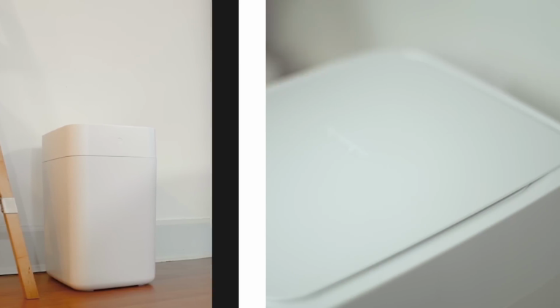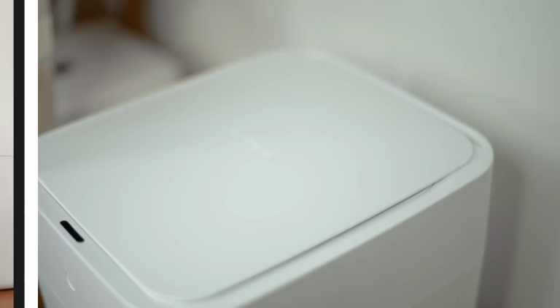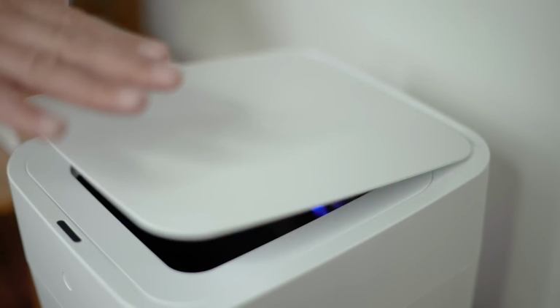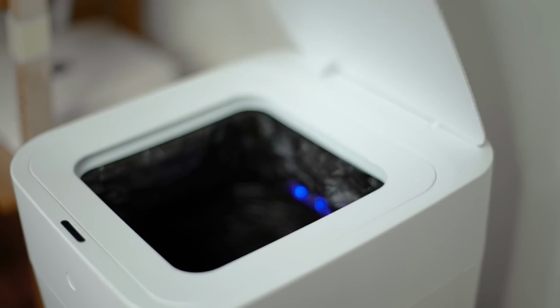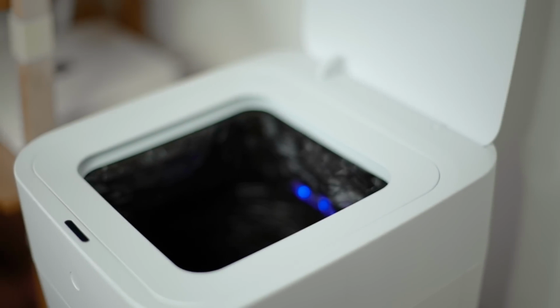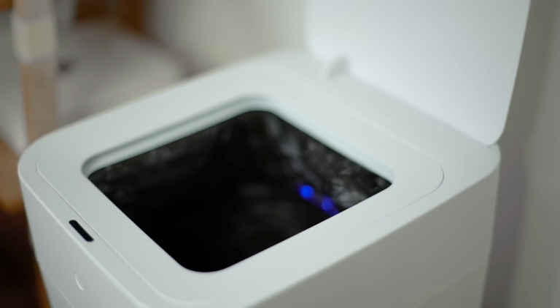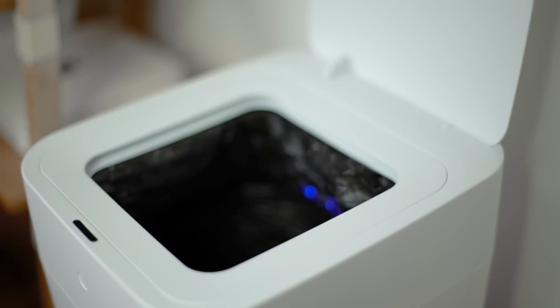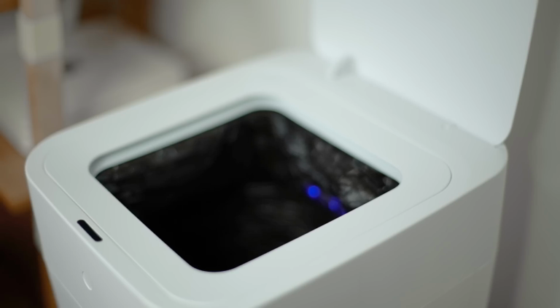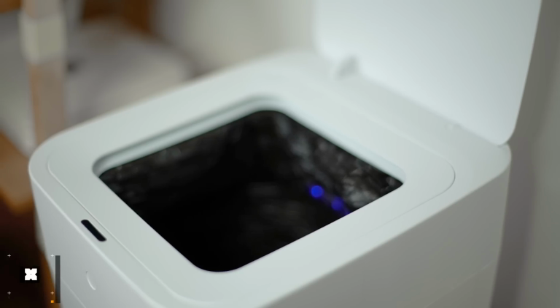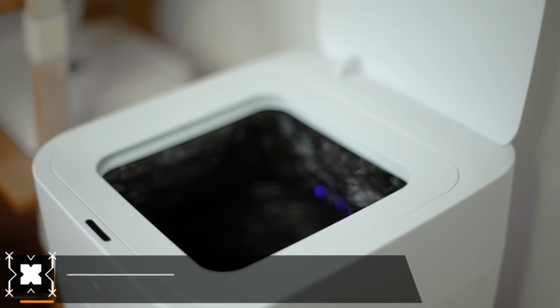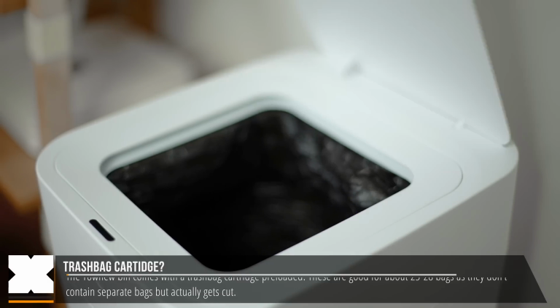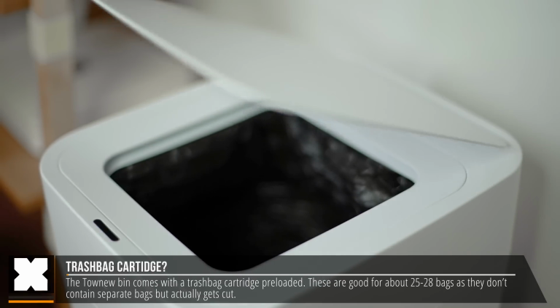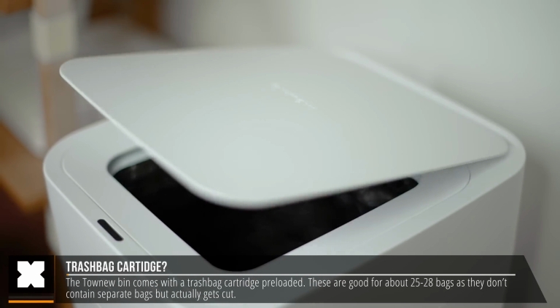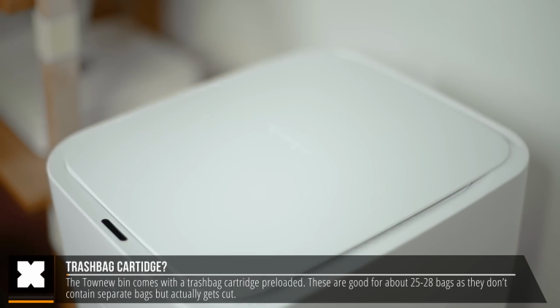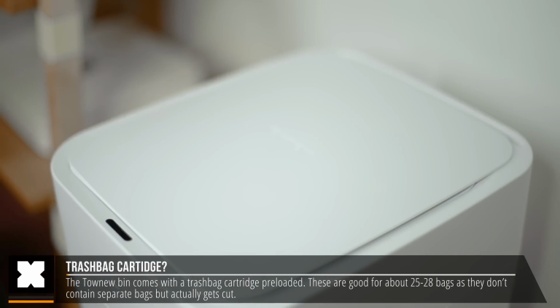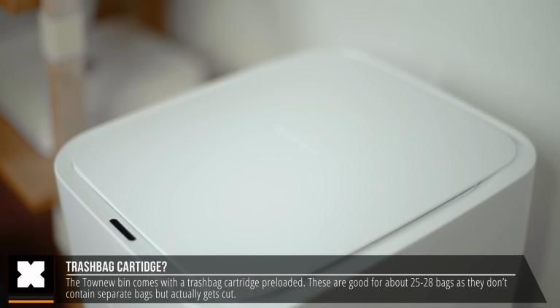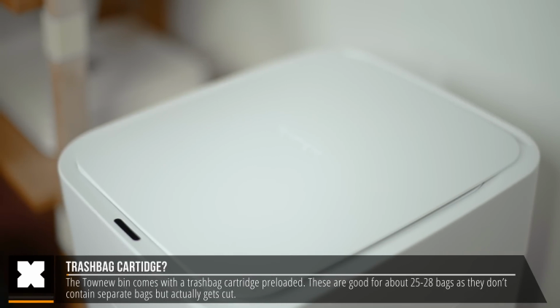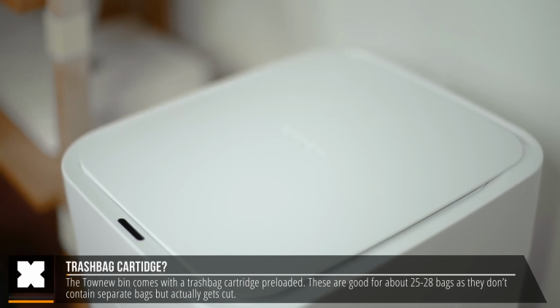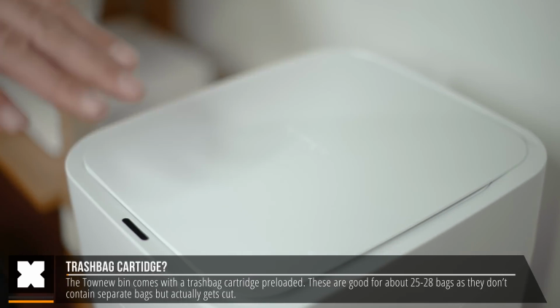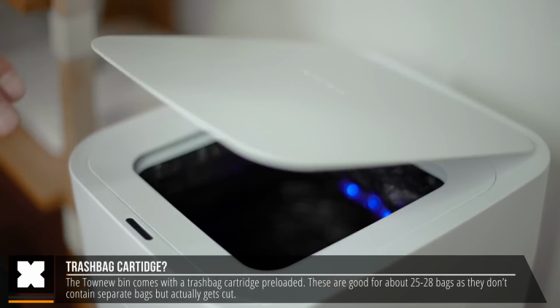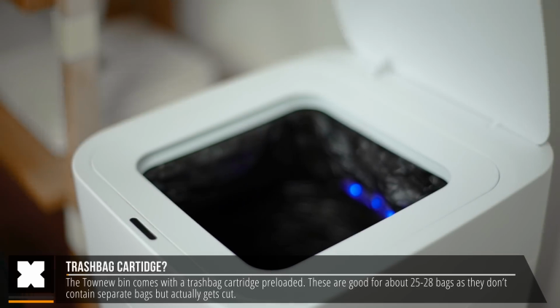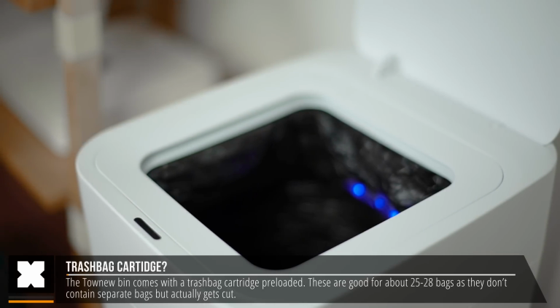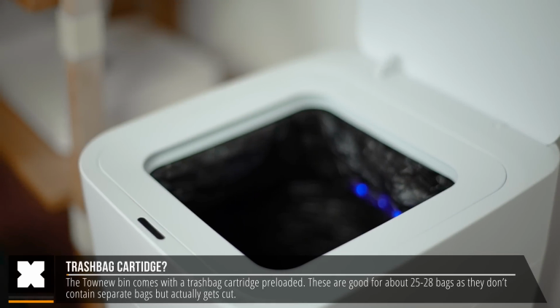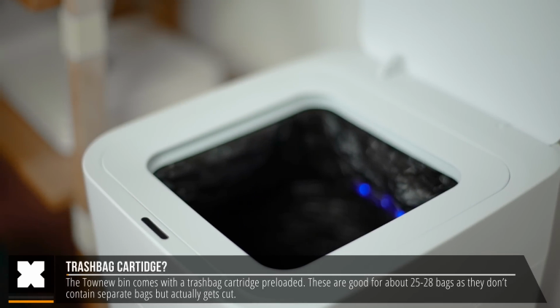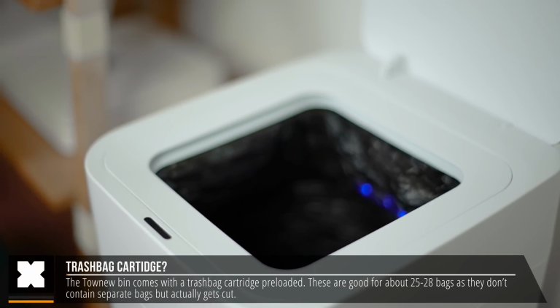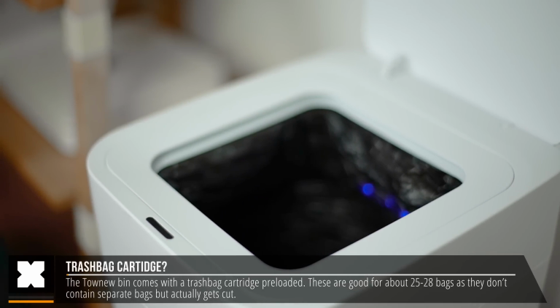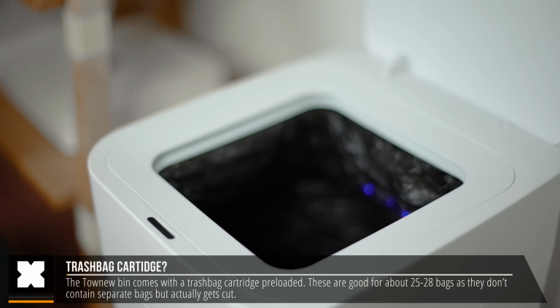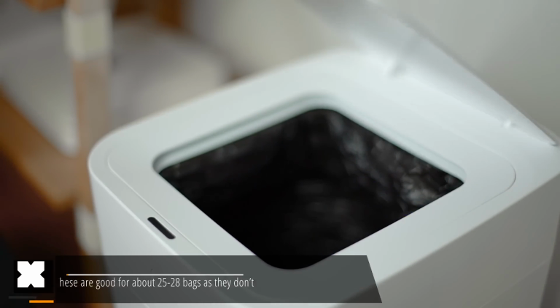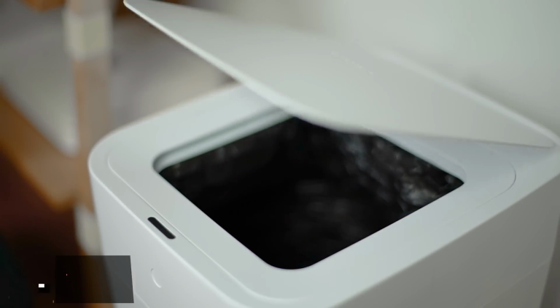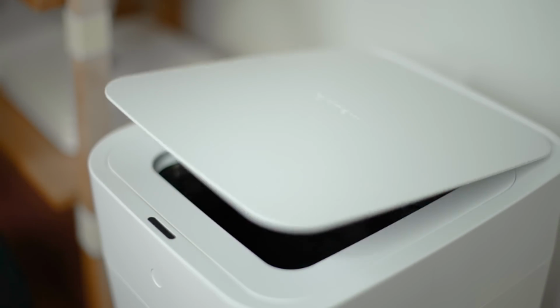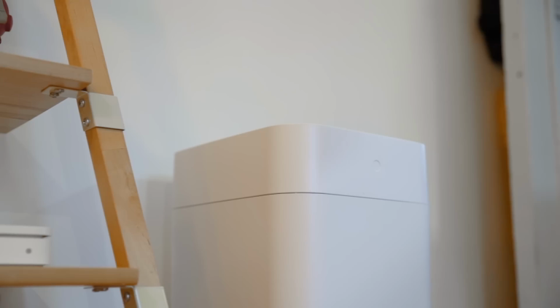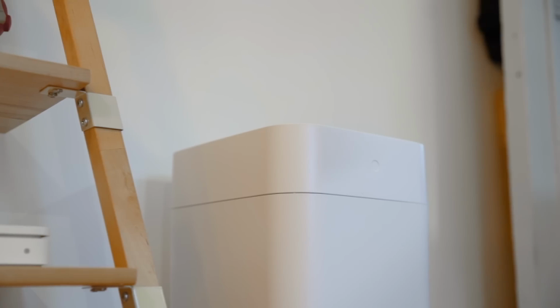On the inside it's got blue LED lights, and the trash can comes pre-packed with a cartridge of trash bags. This comes pre-loaded with about 25 to 28 trash bags, depending on the size that they're cut, but we'll get to that in a second.